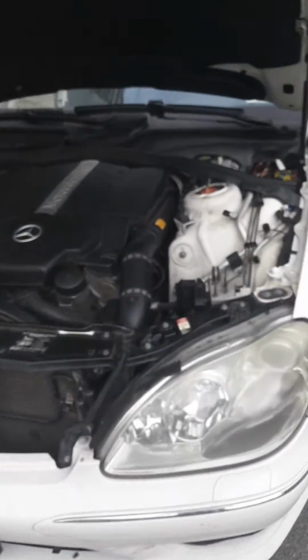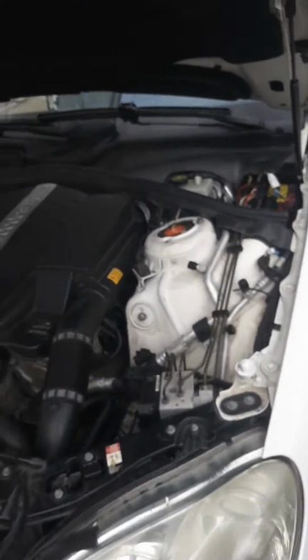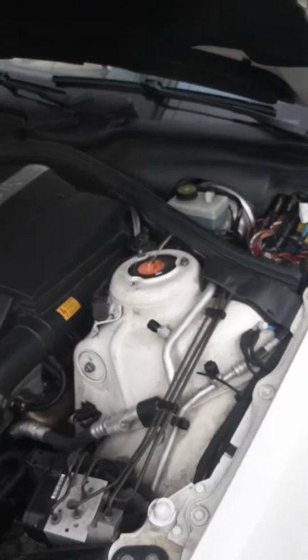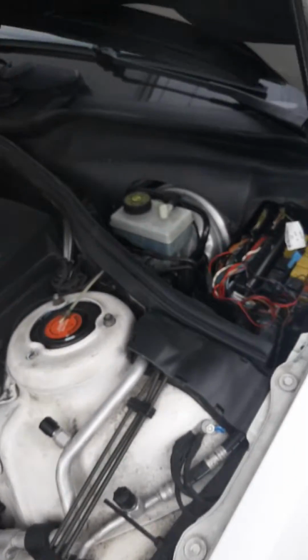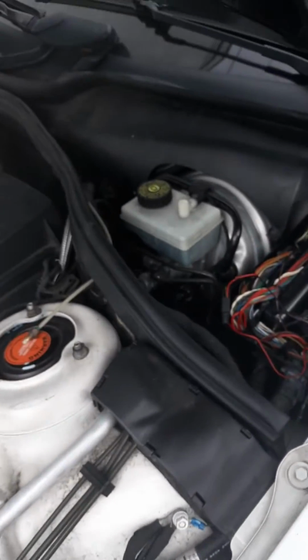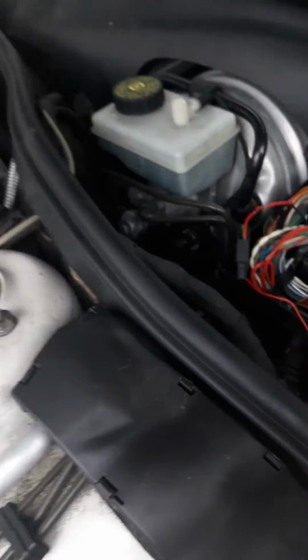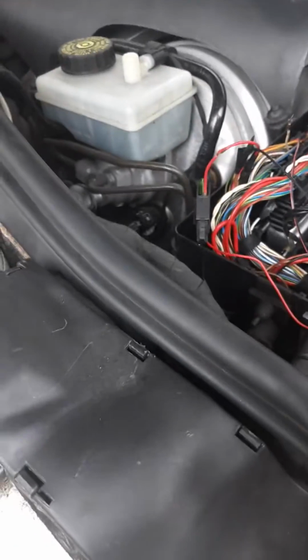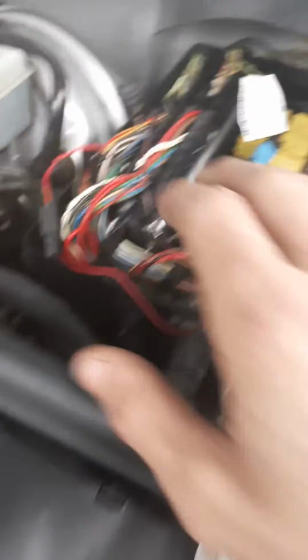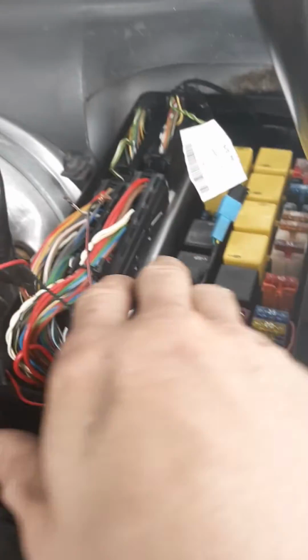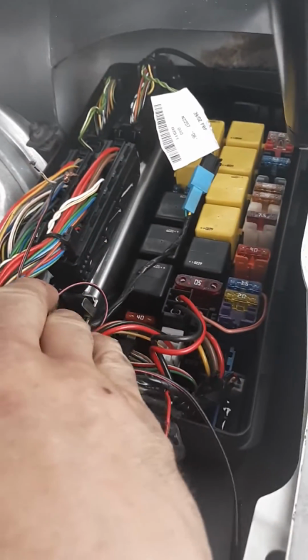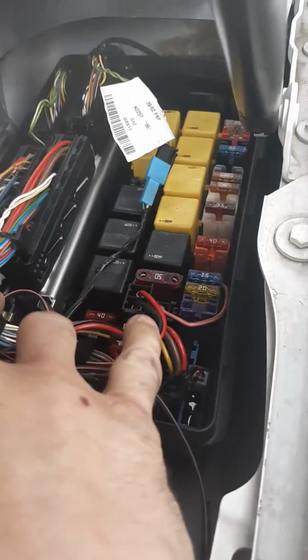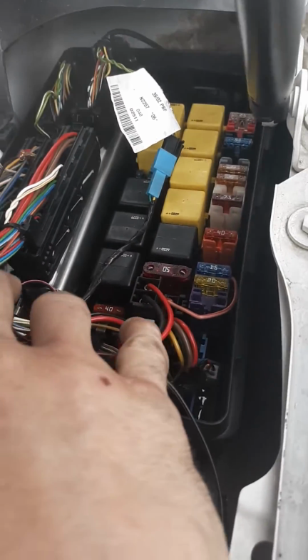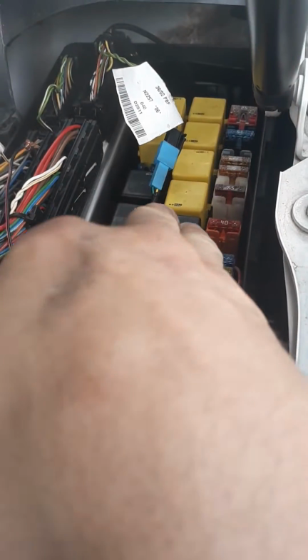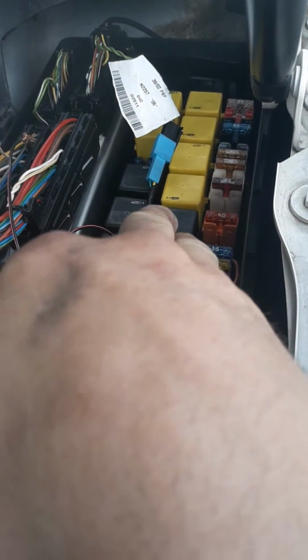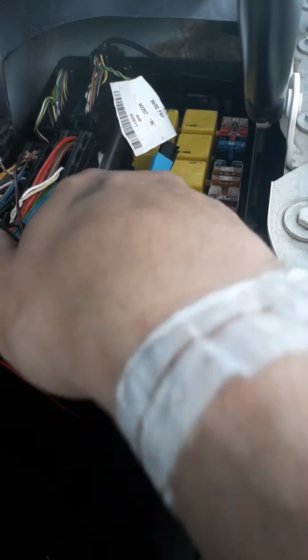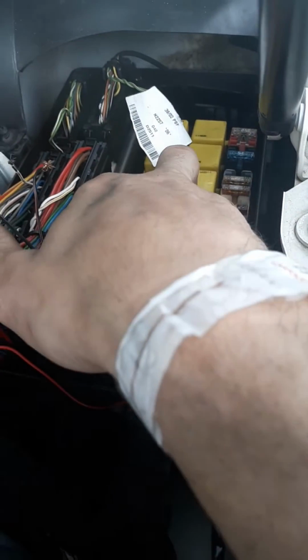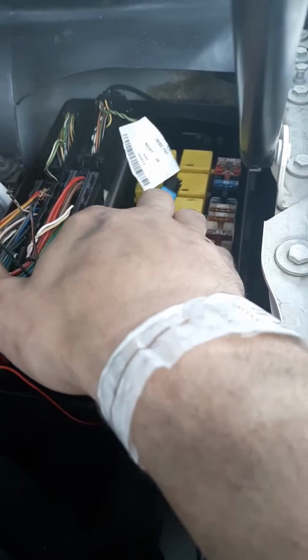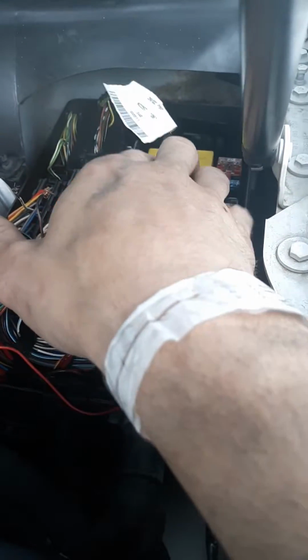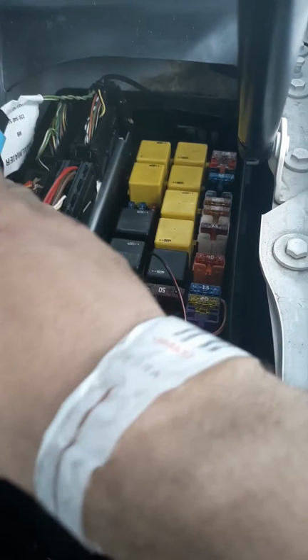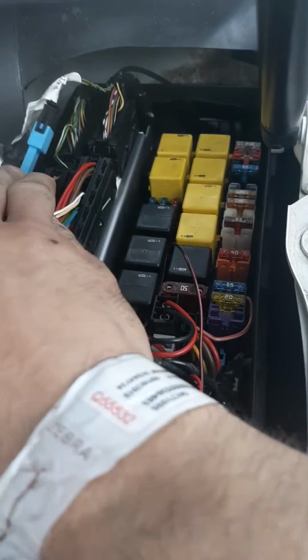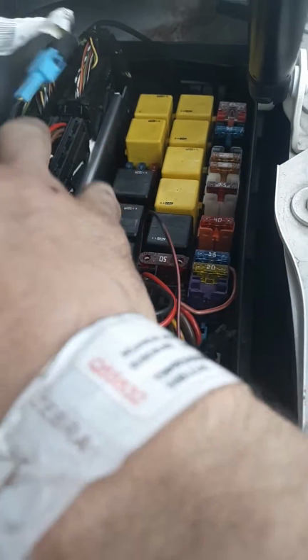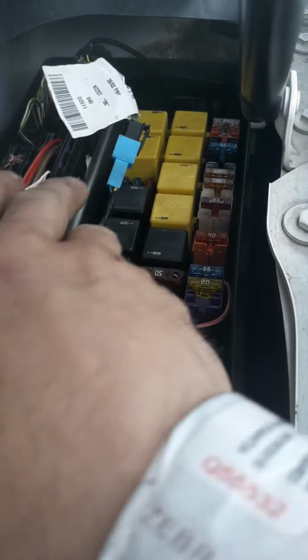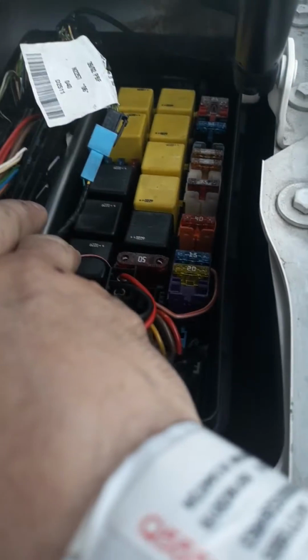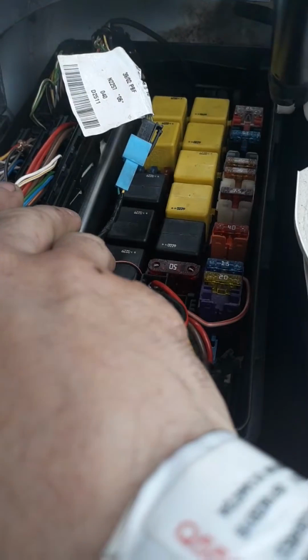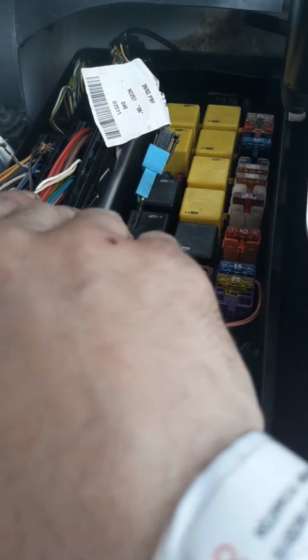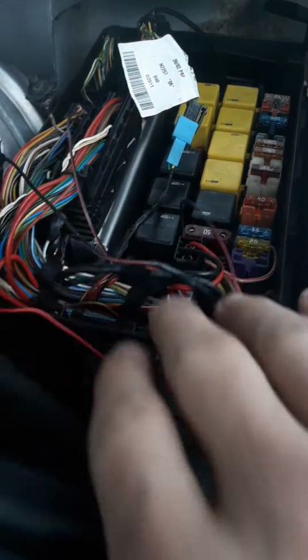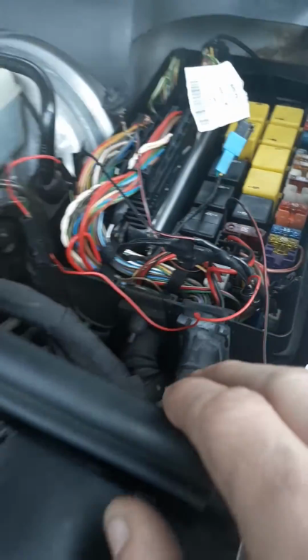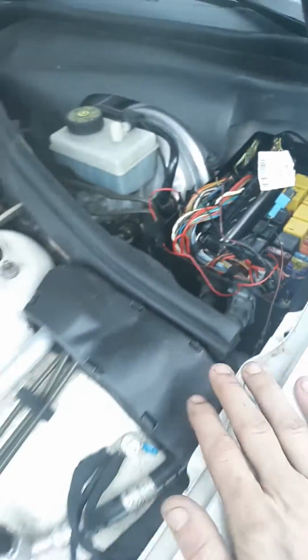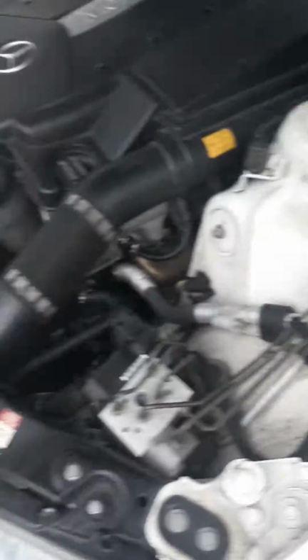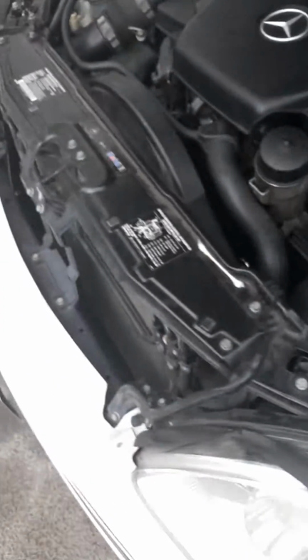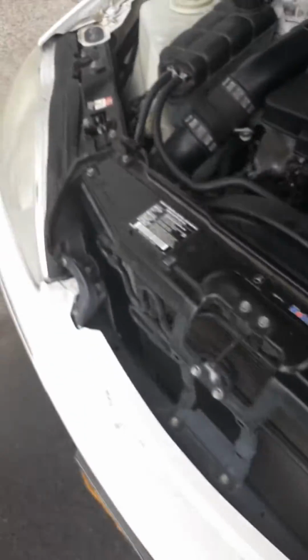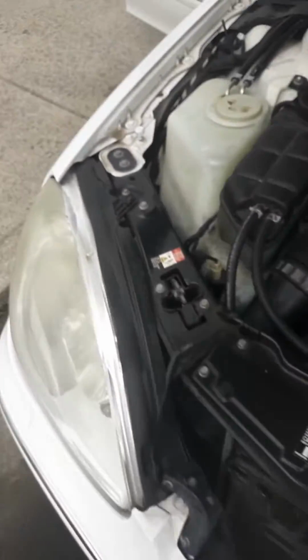It's crazy — the engine light went away. Now I'm going to go ahead and change some of these relays out: the ESP relay and the ABS relay, and then change out the big 50-amp fuses on this side.